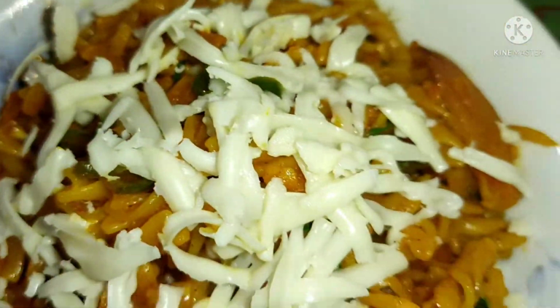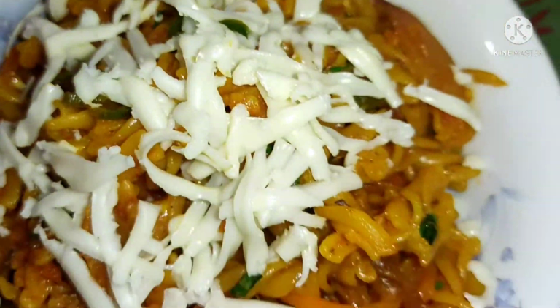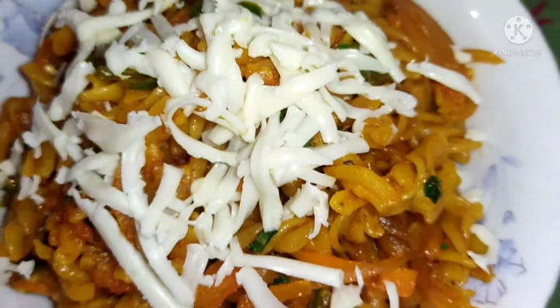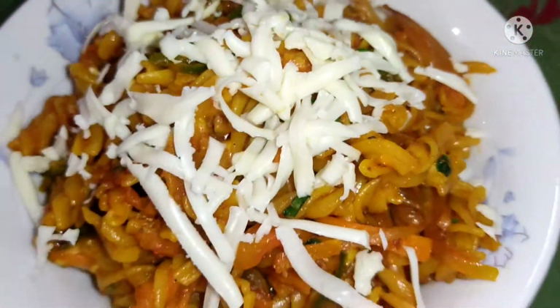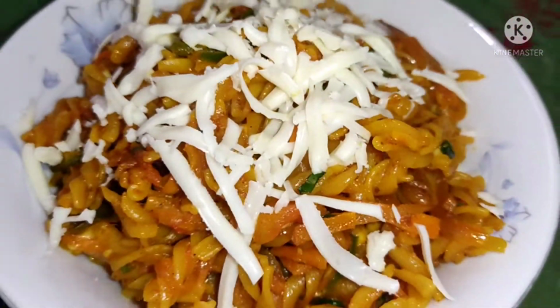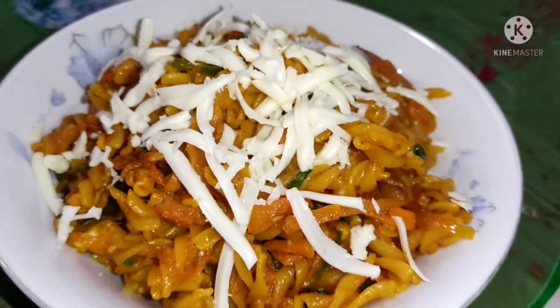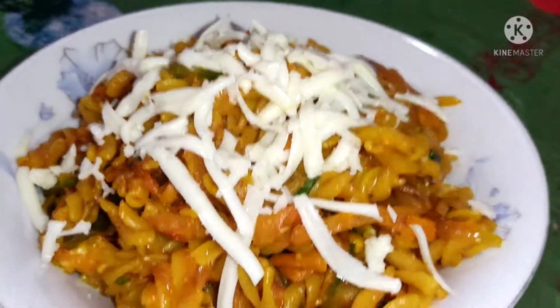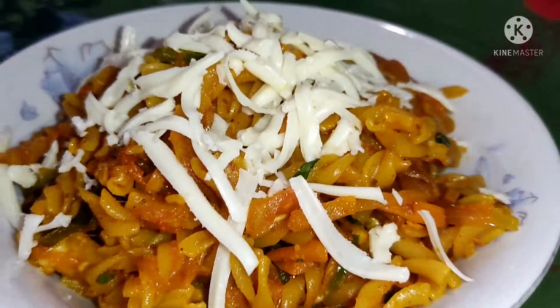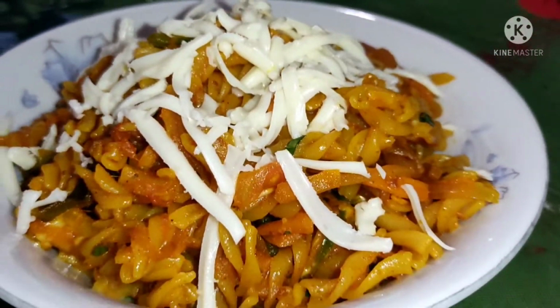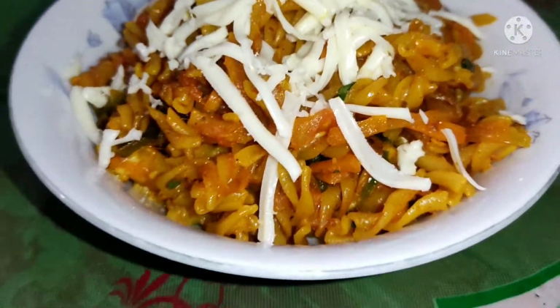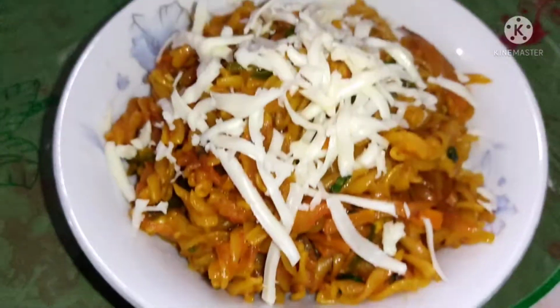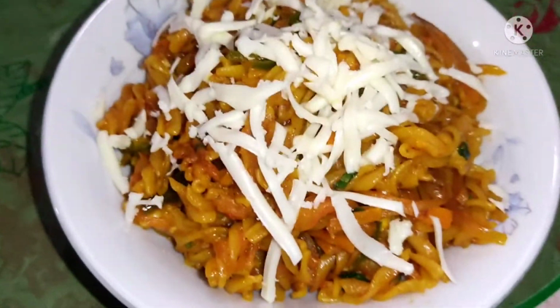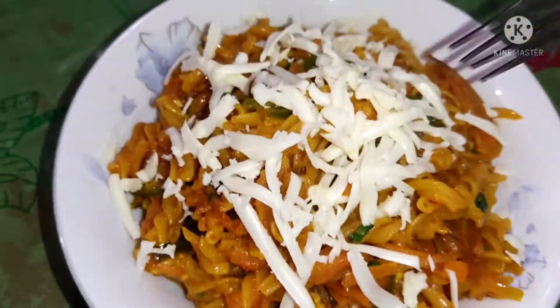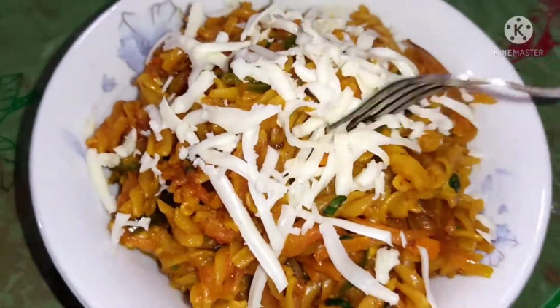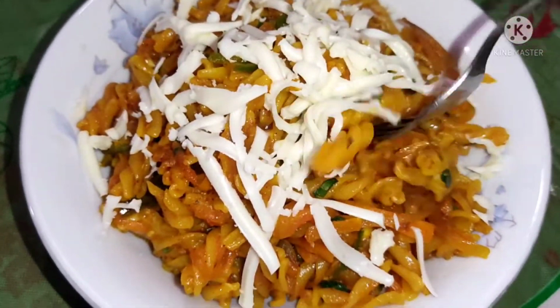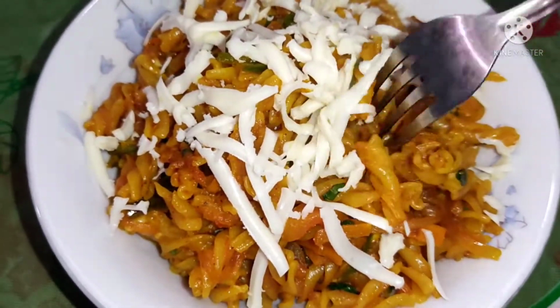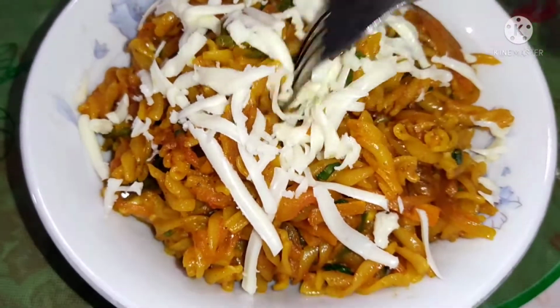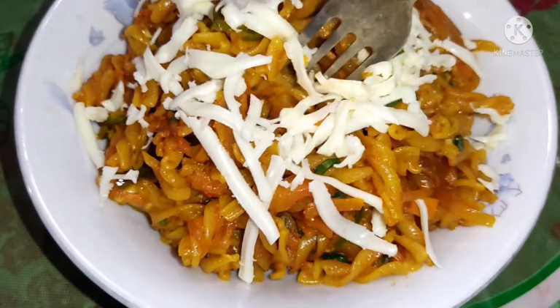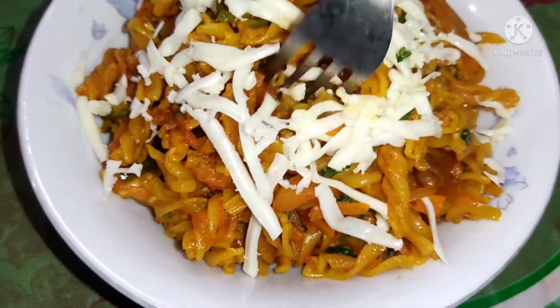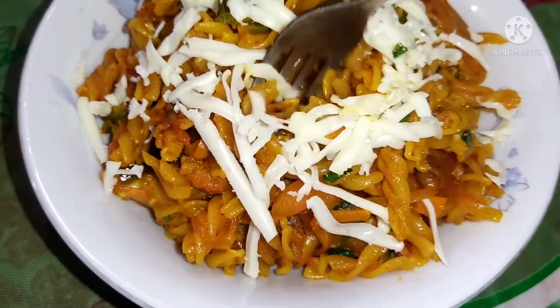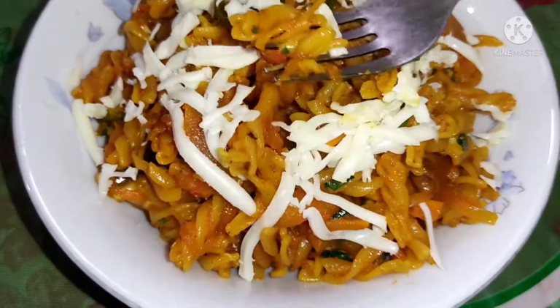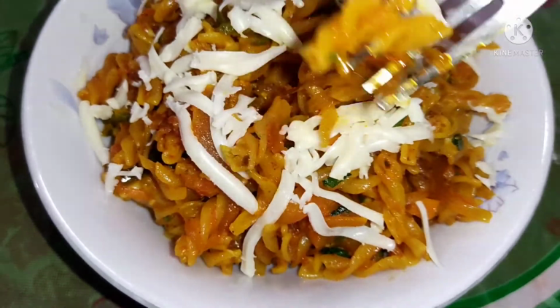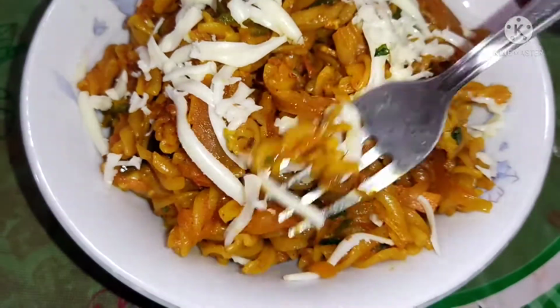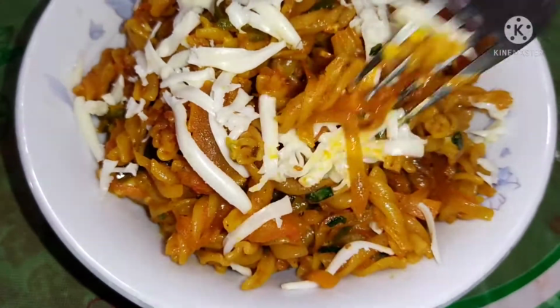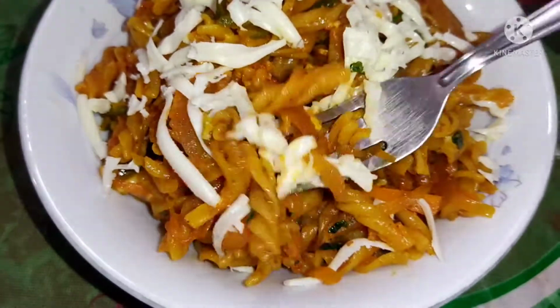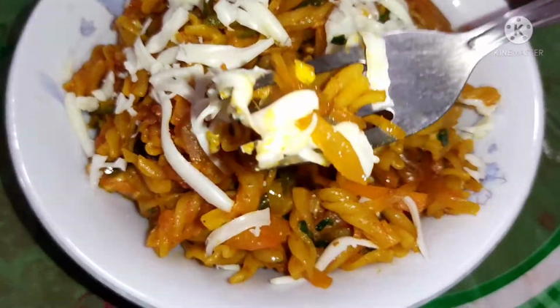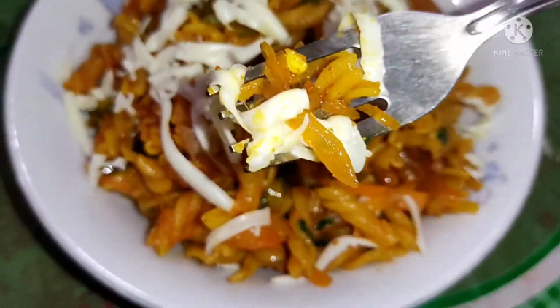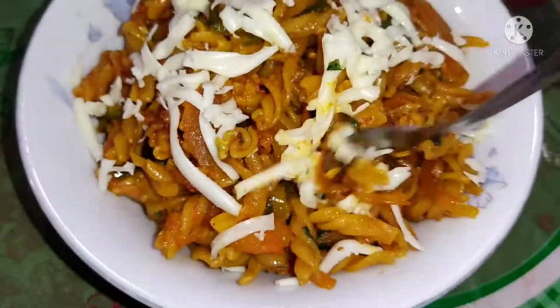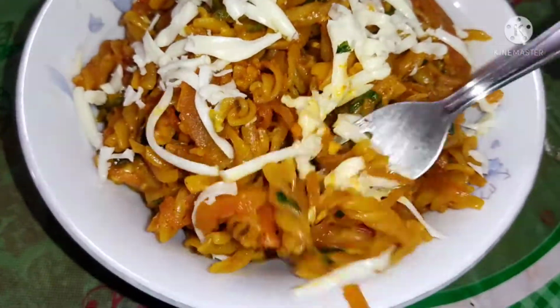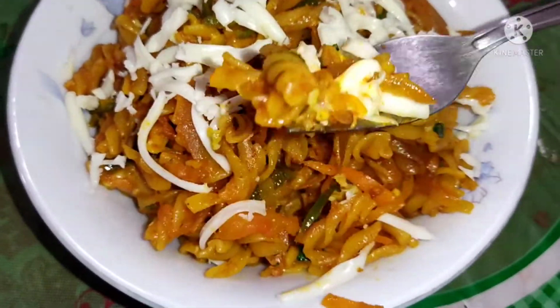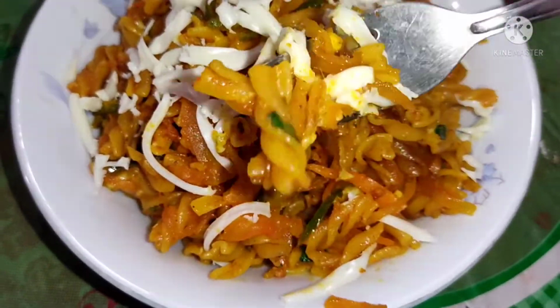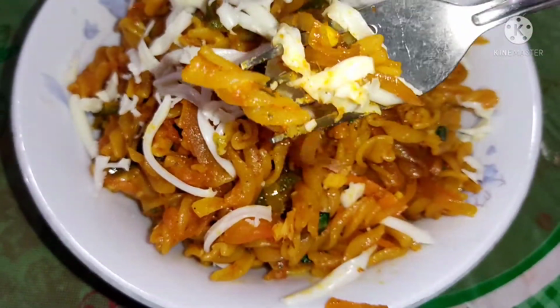Assalamualaikum everyone, welcome back to my channel. I hope you all are doing well. Today's recipe is going to be a pasta recipe — it's a spiral pasta, so let me show you how I made it.